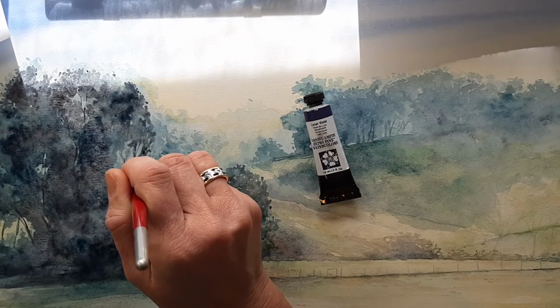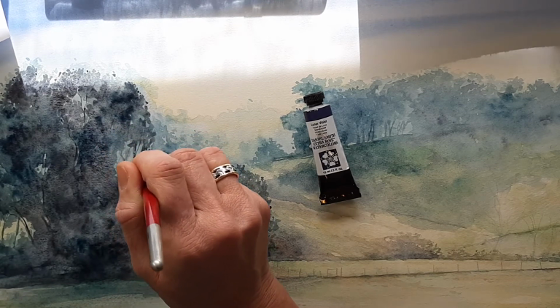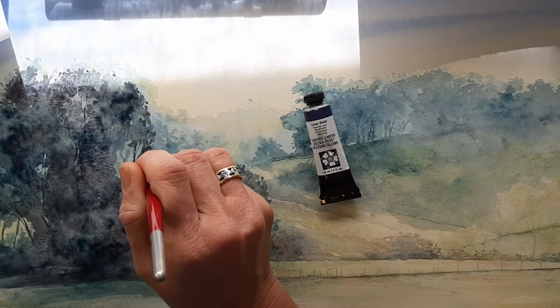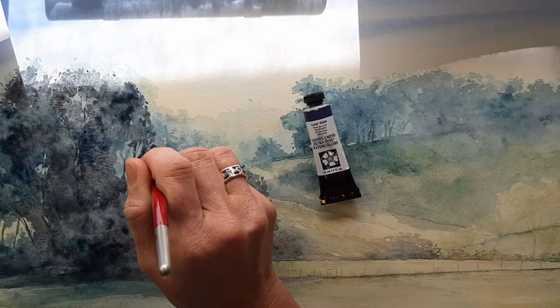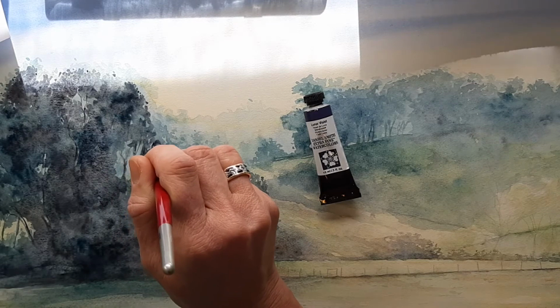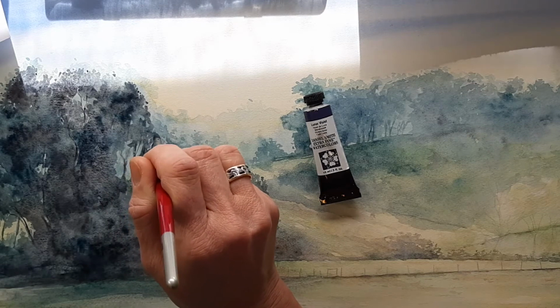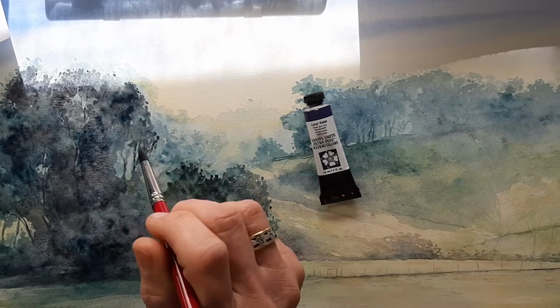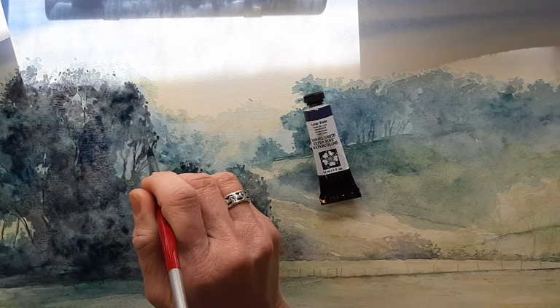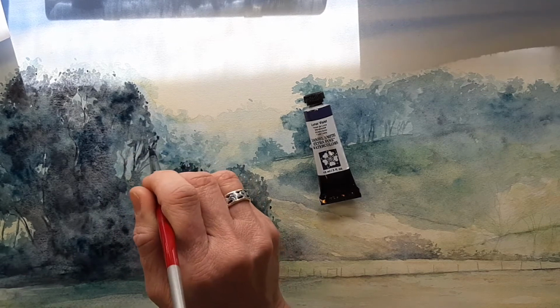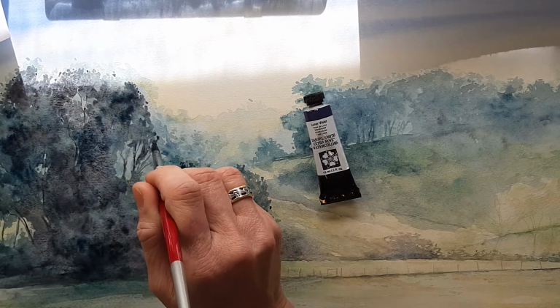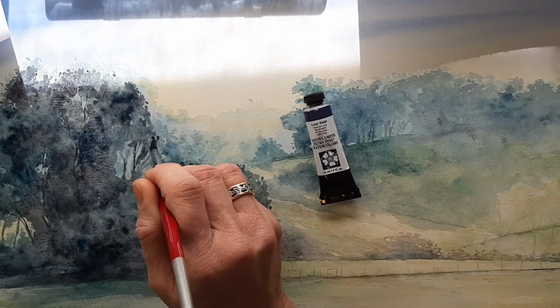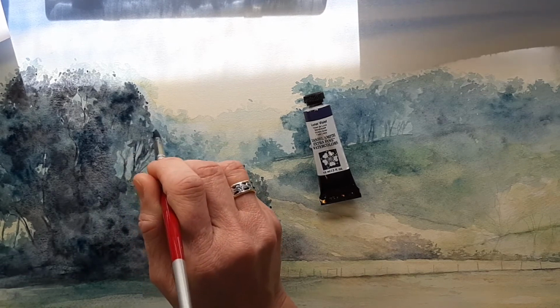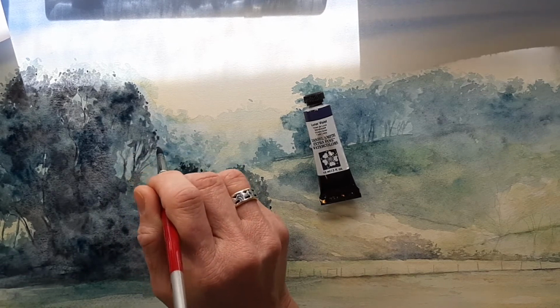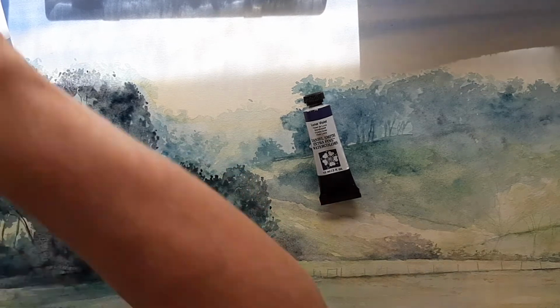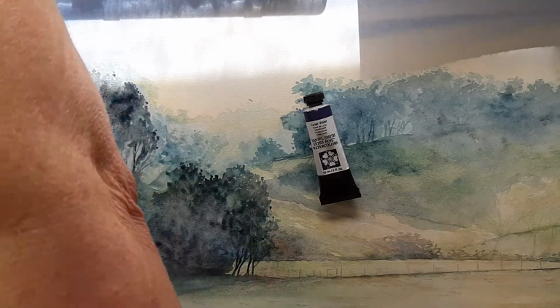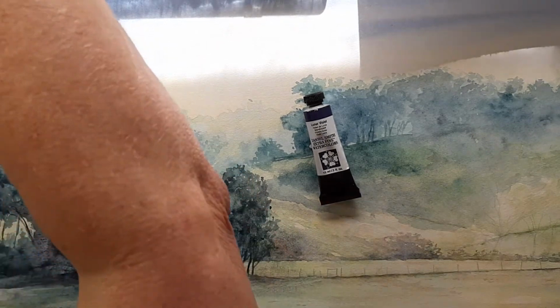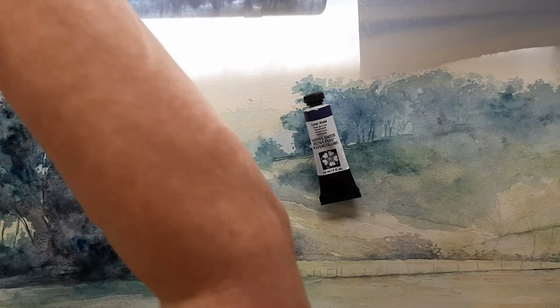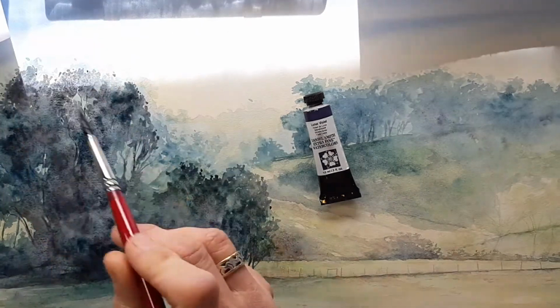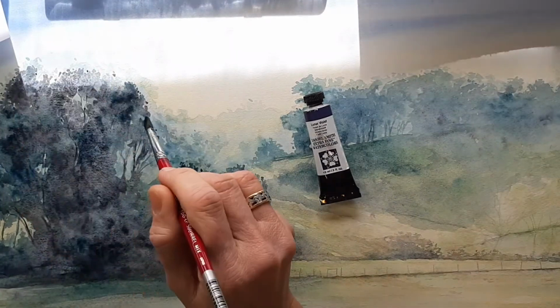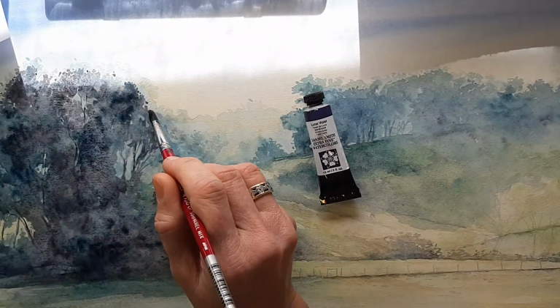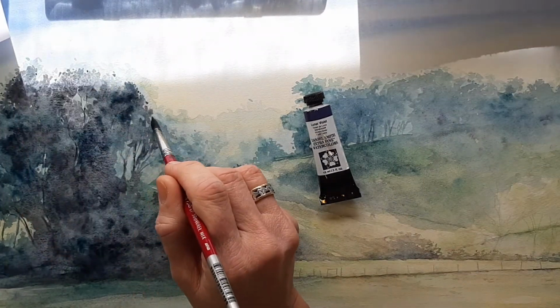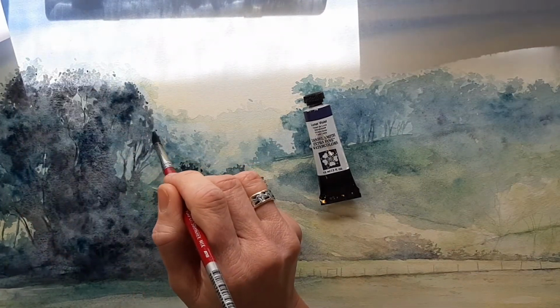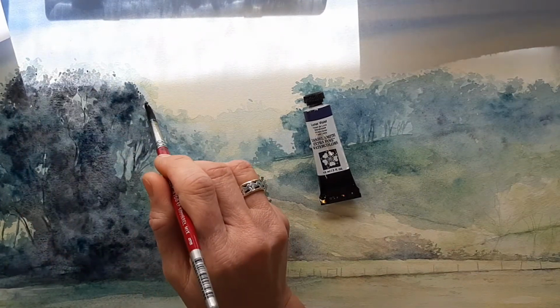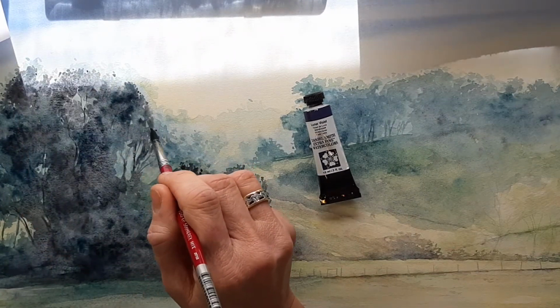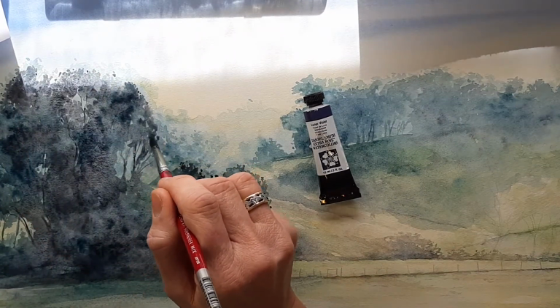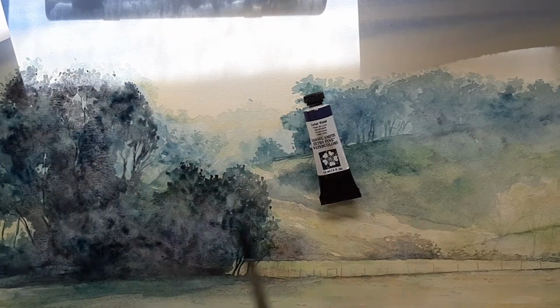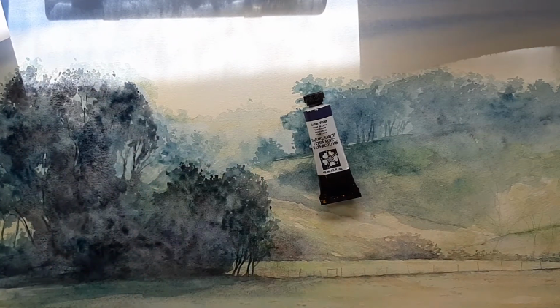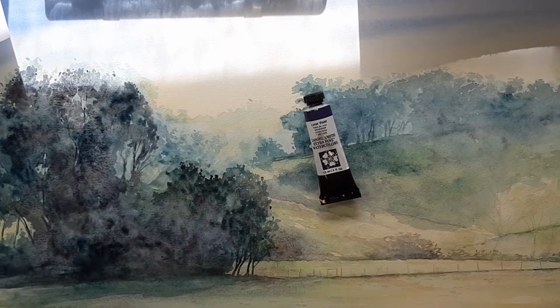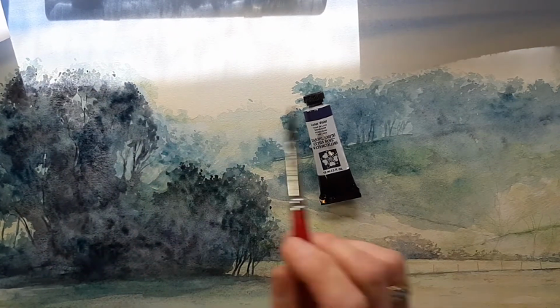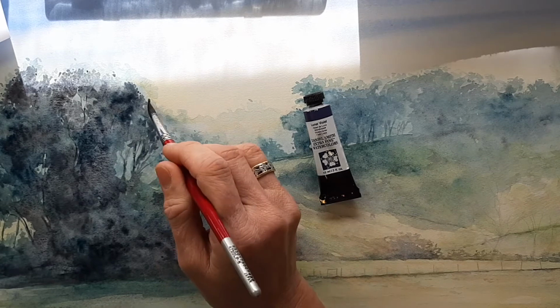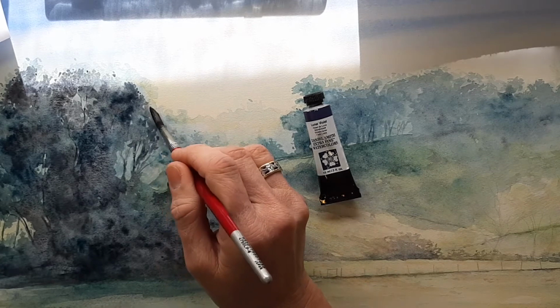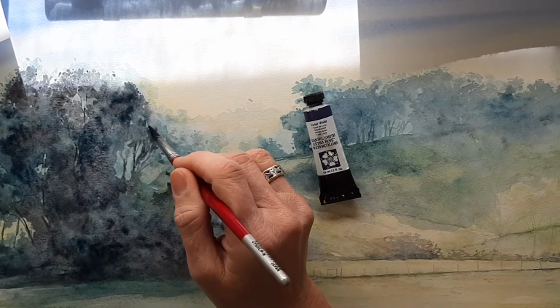It's not a fast process, but as it builds up it looks really nice.